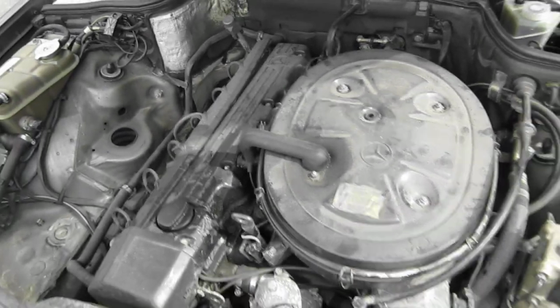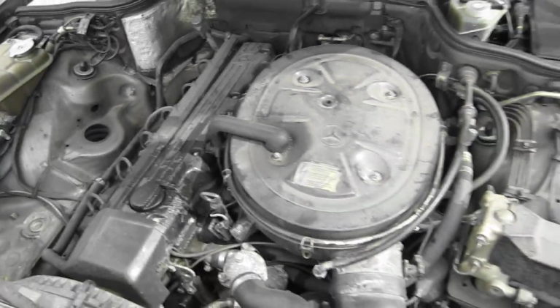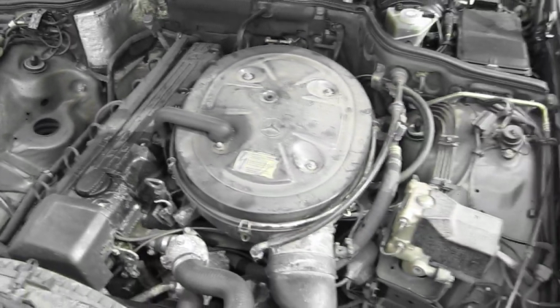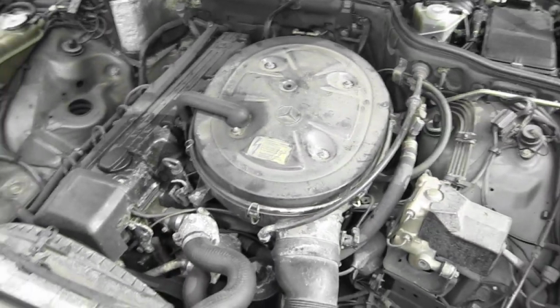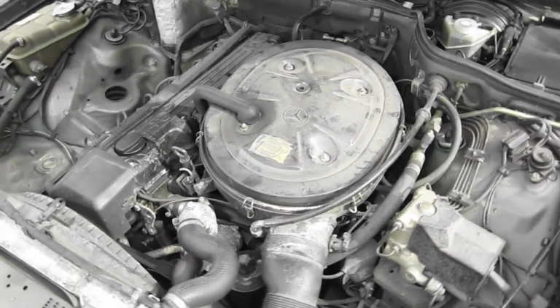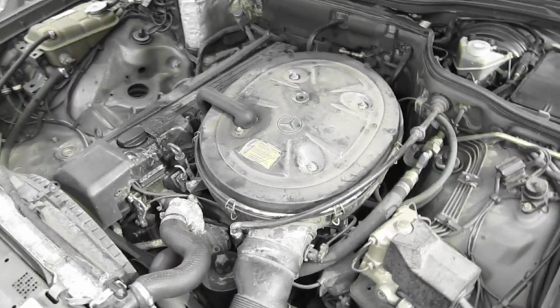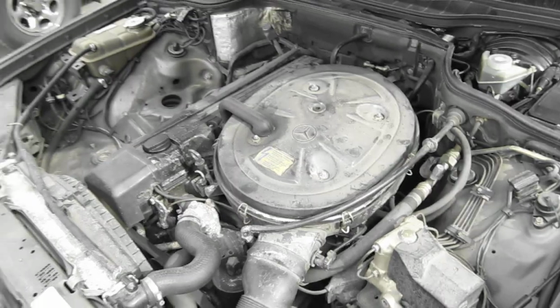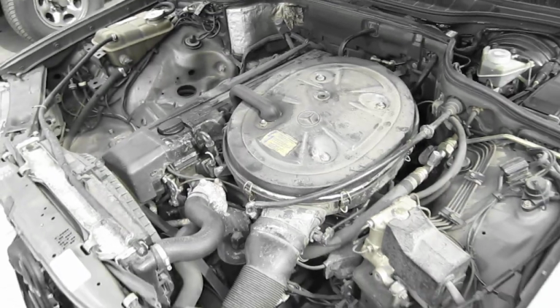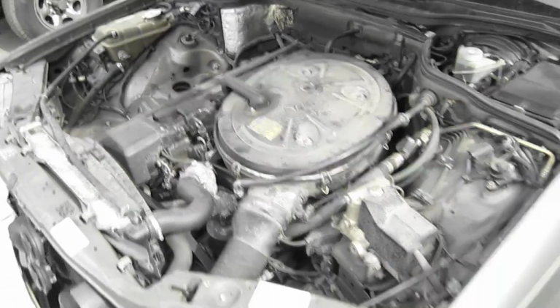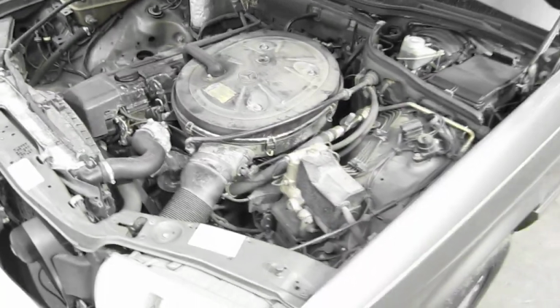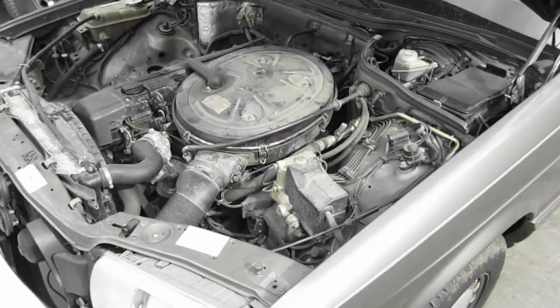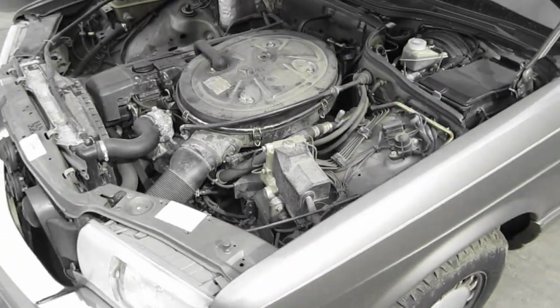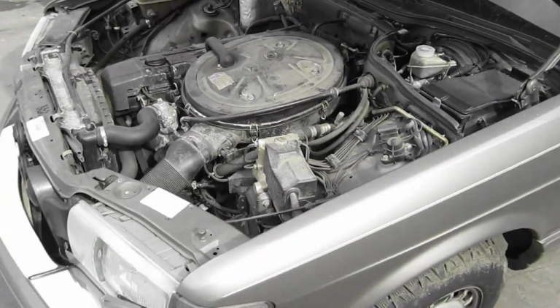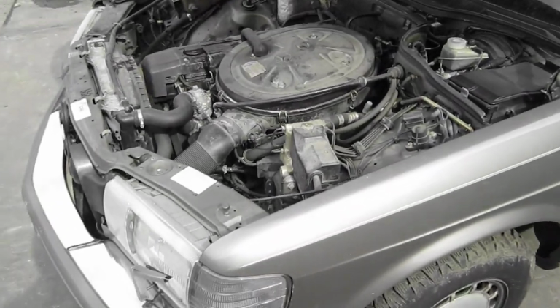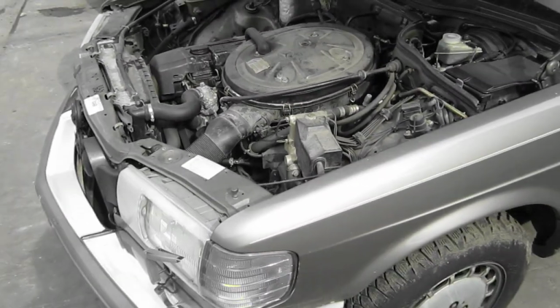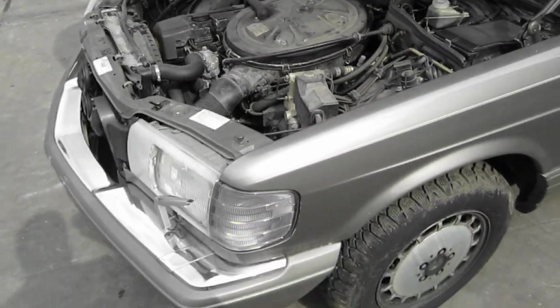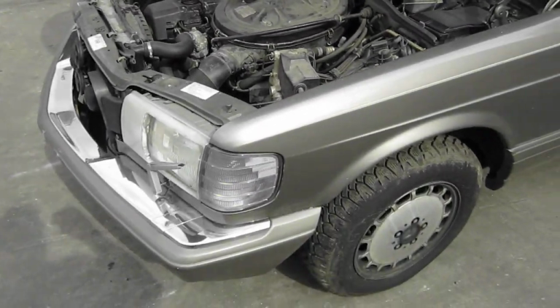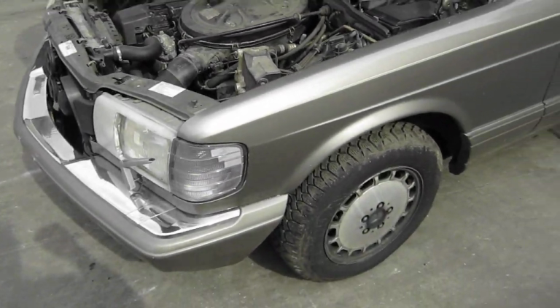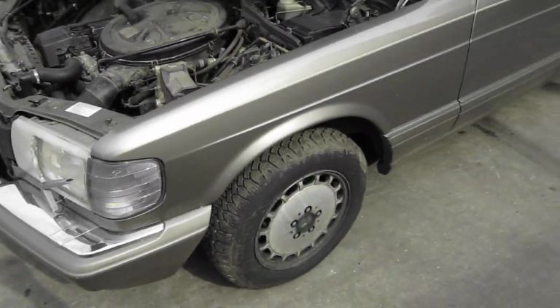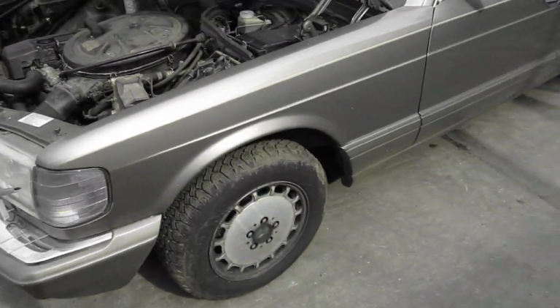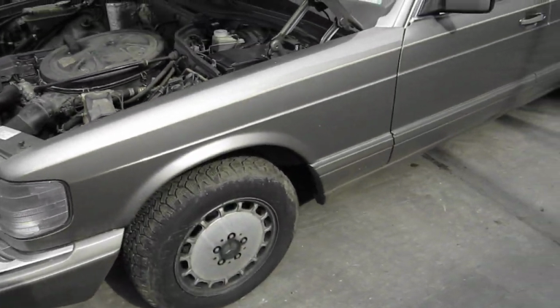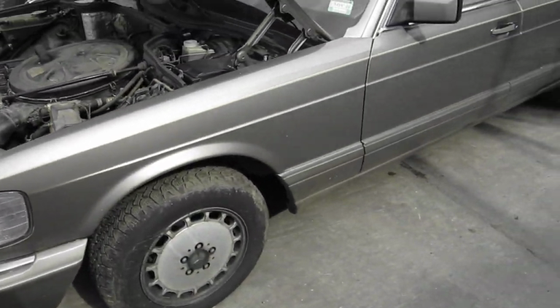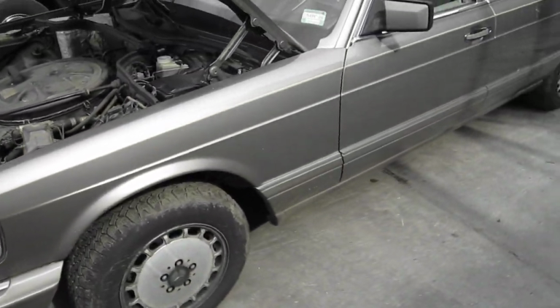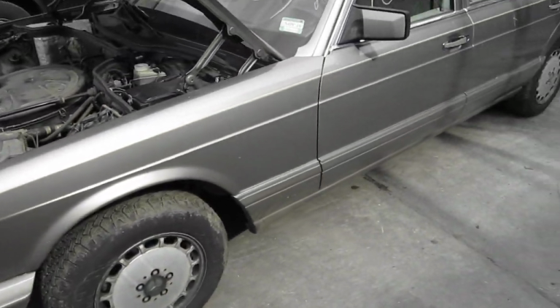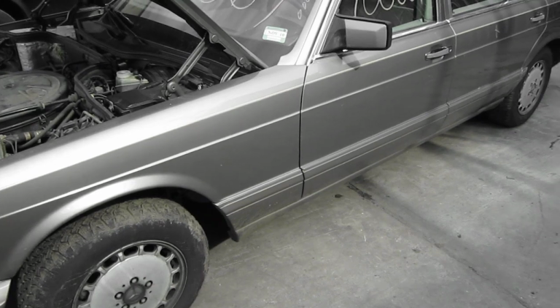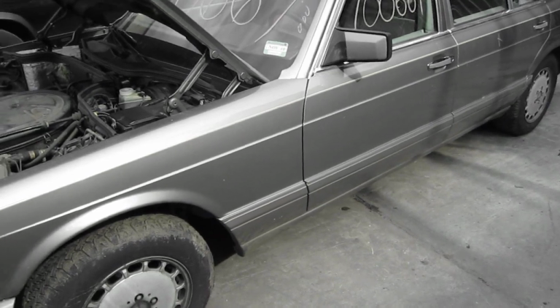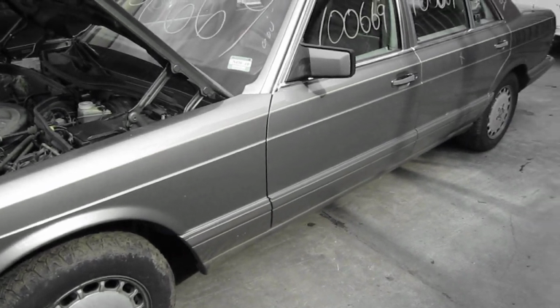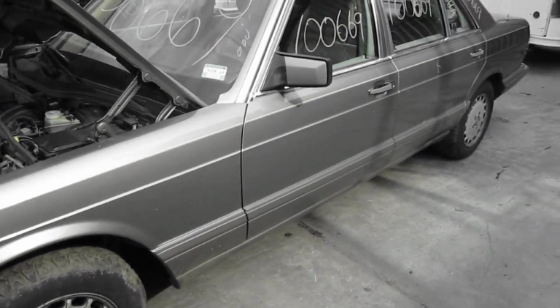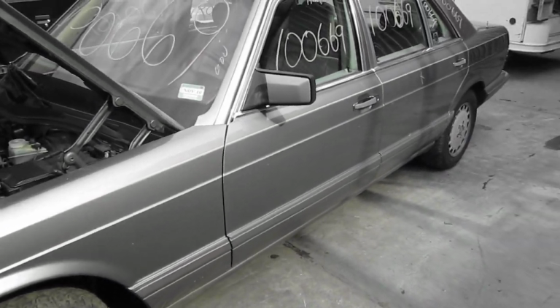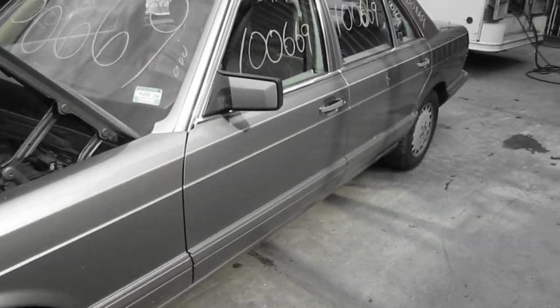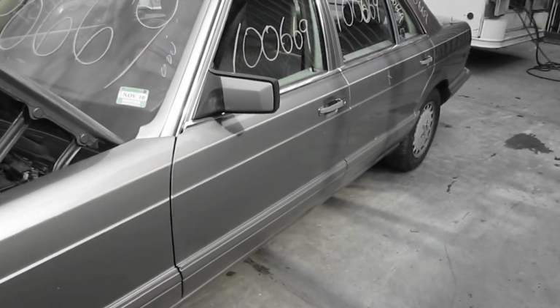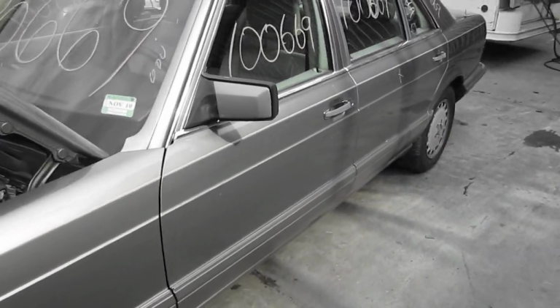It also has an automatic transmission, cruise control, anti-lock brakes, and the vehicle is also rear-wheel drive. The production date of this vehicle is August of 1990.